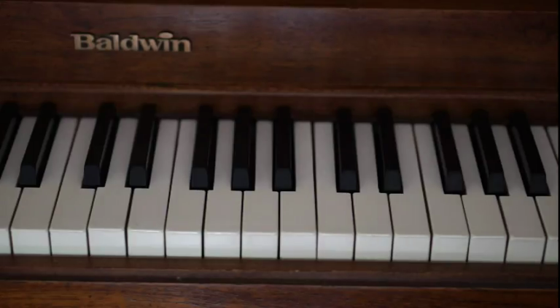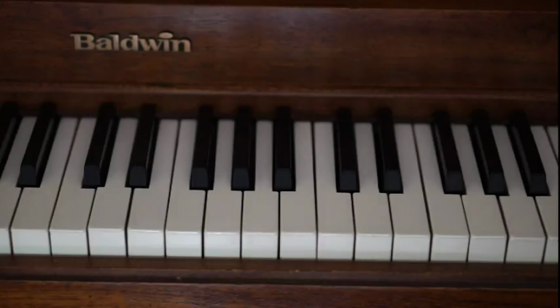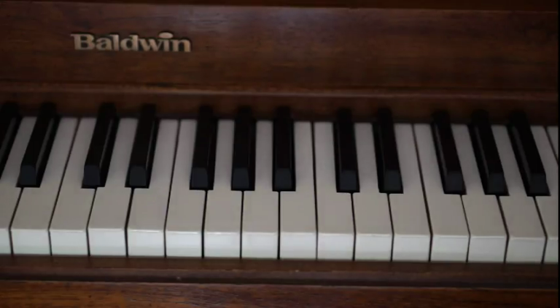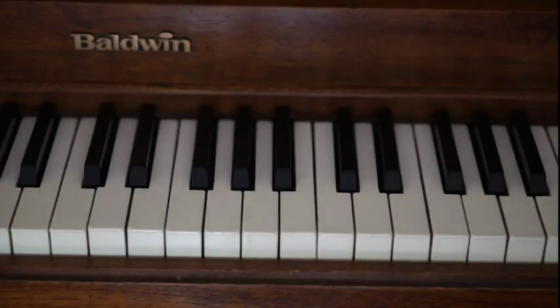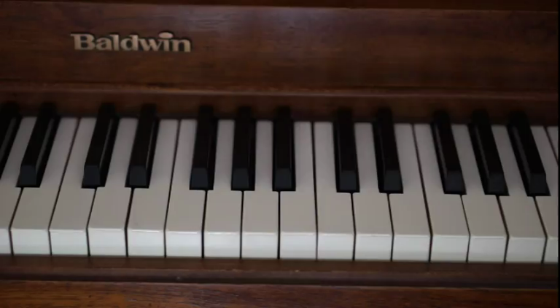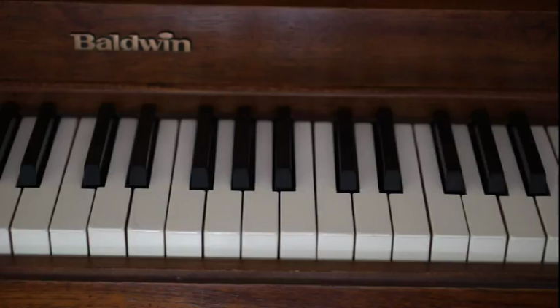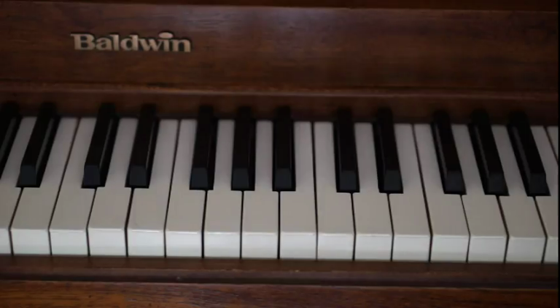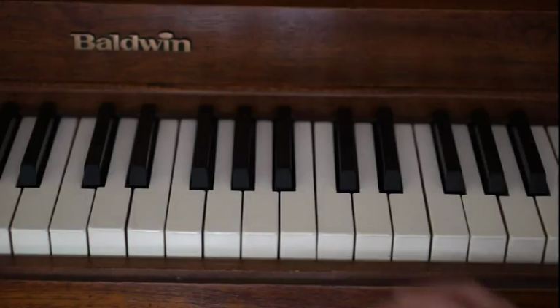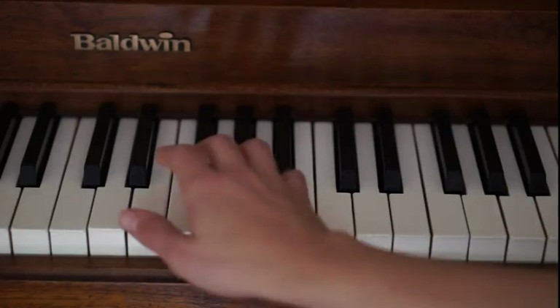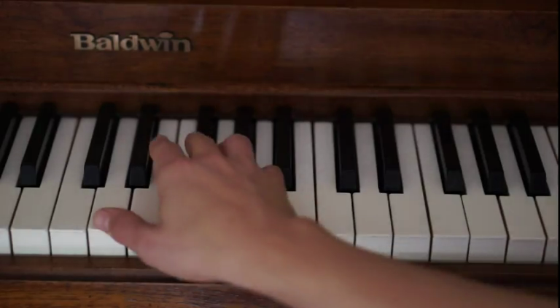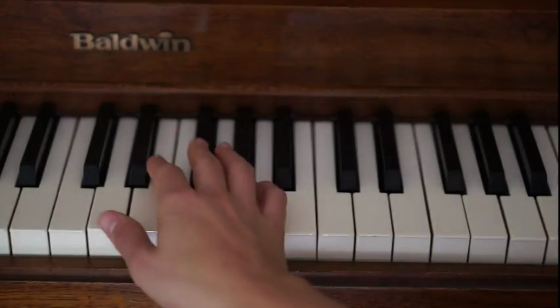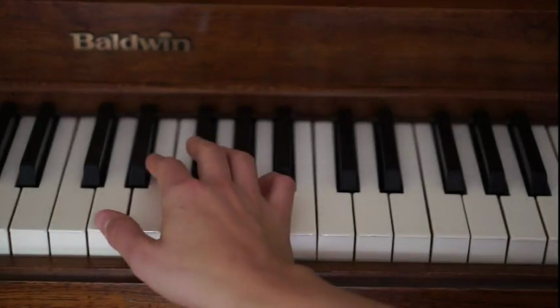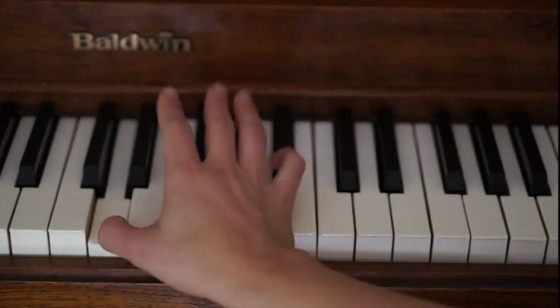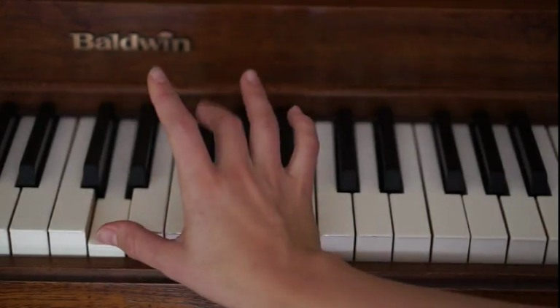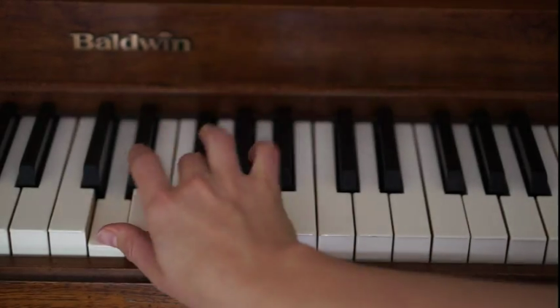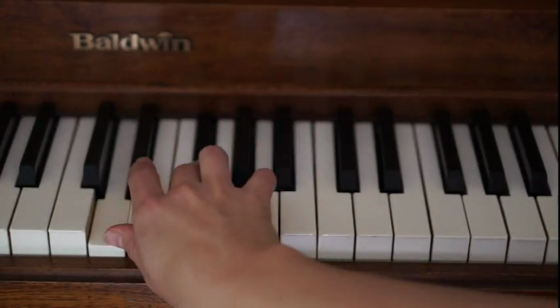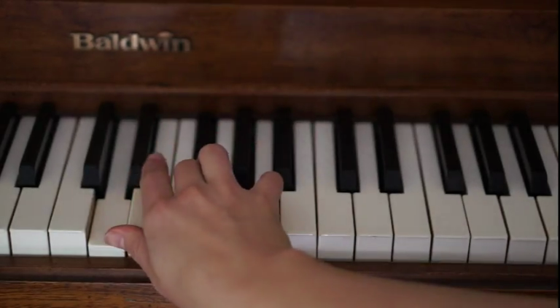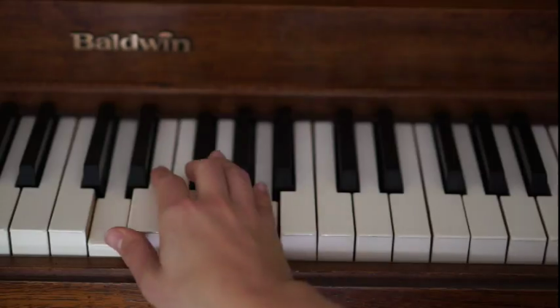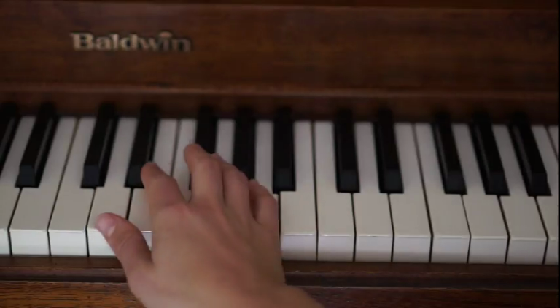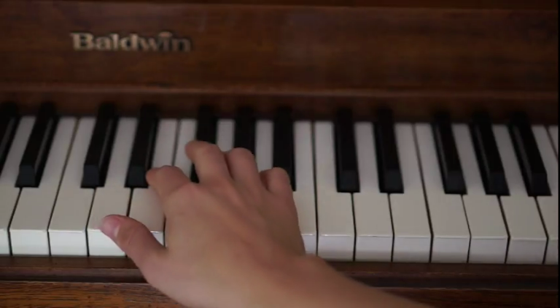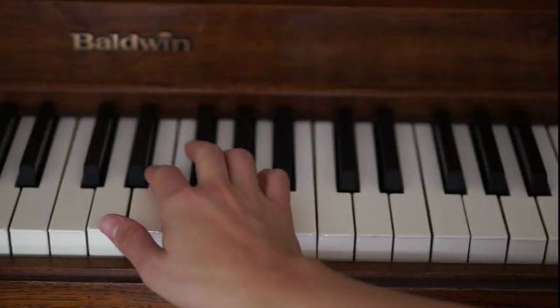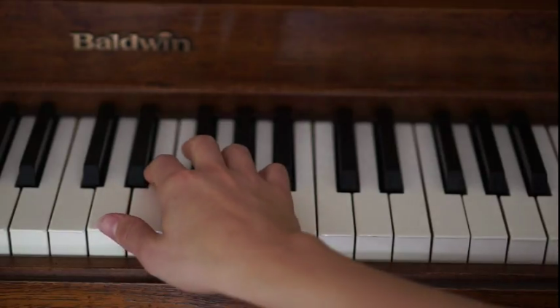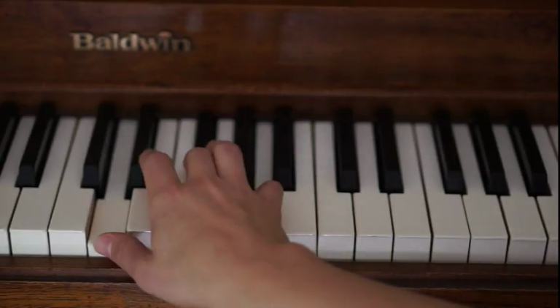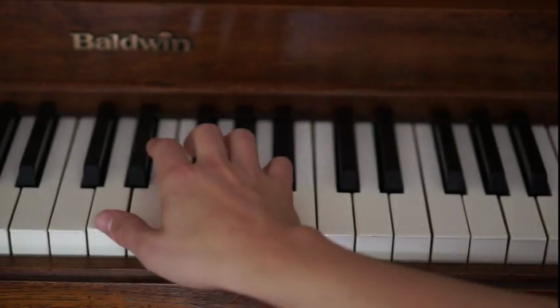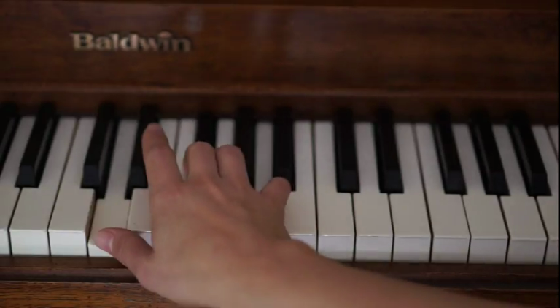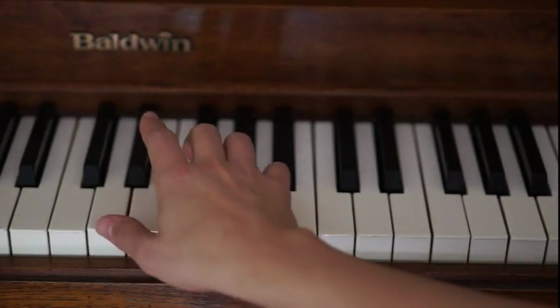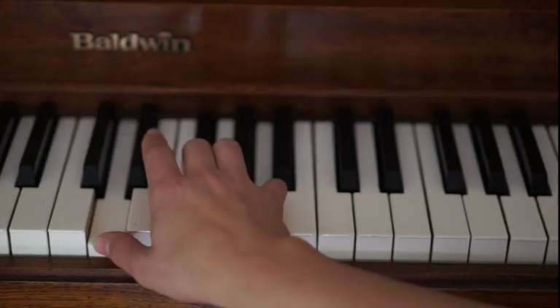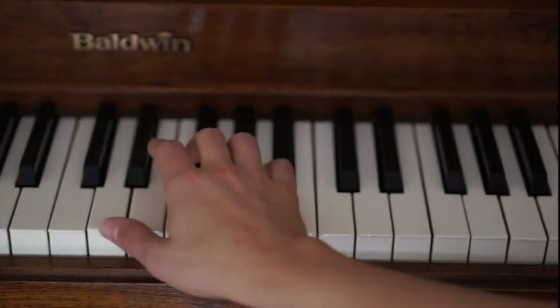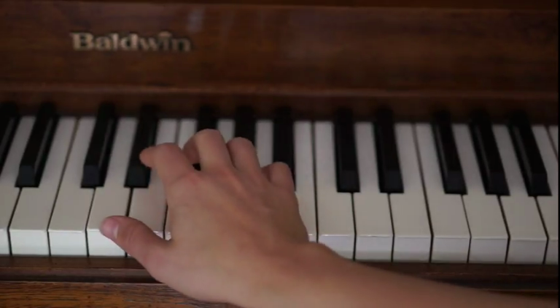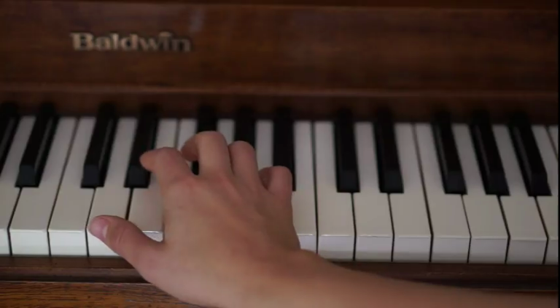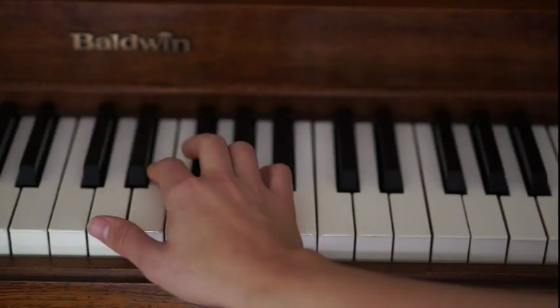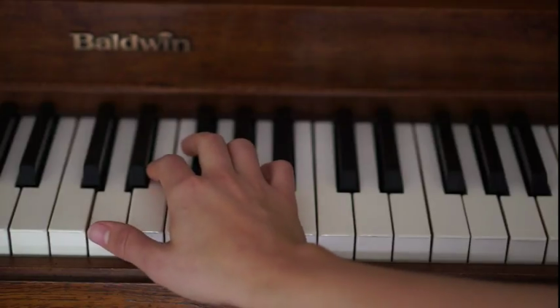The first chord that we have is your D major chord. It's like a little triangular chord. You have D, F sharp and A, and you're going to play this four times: because my babies fit like a daydream.